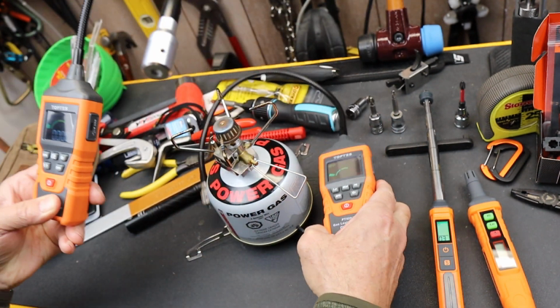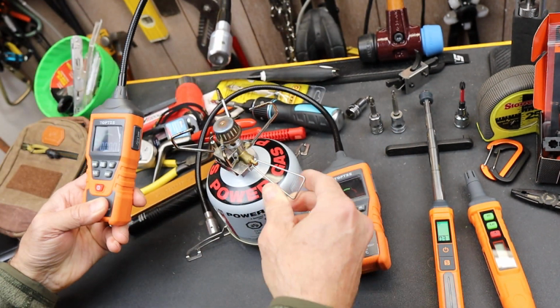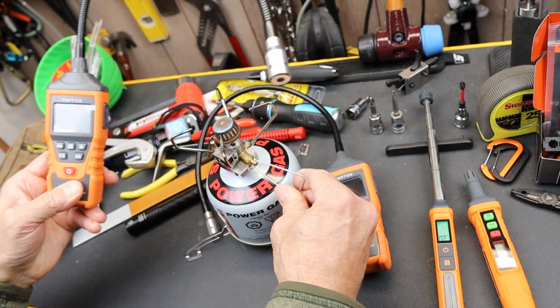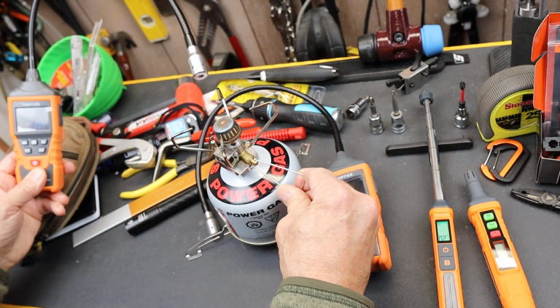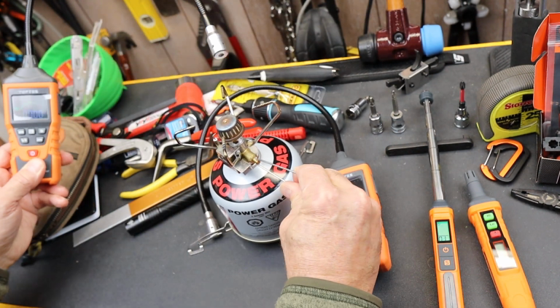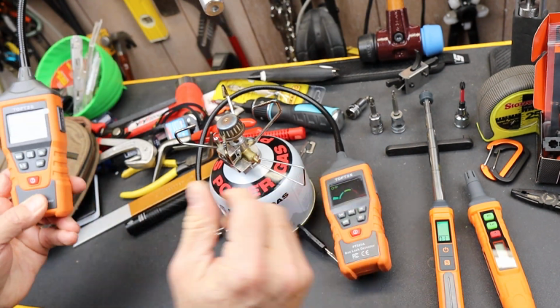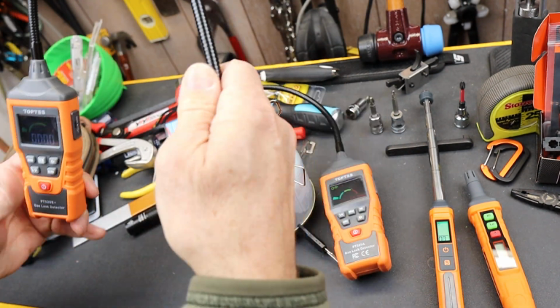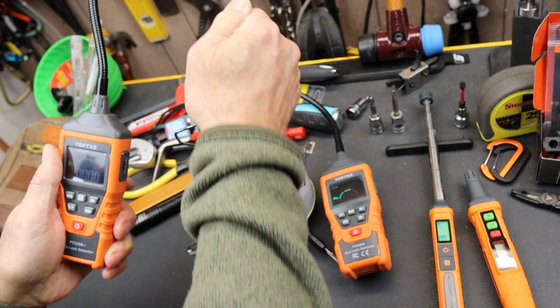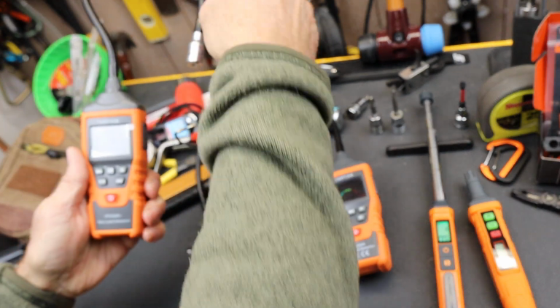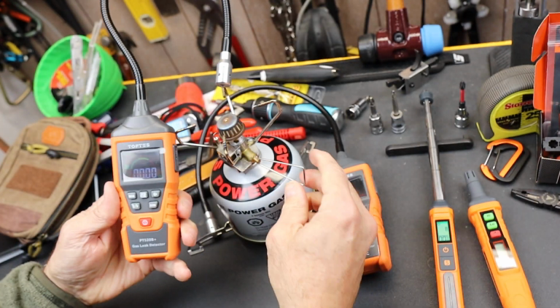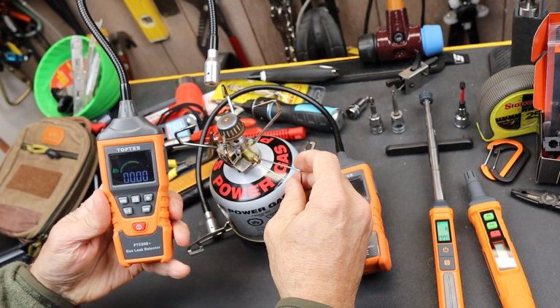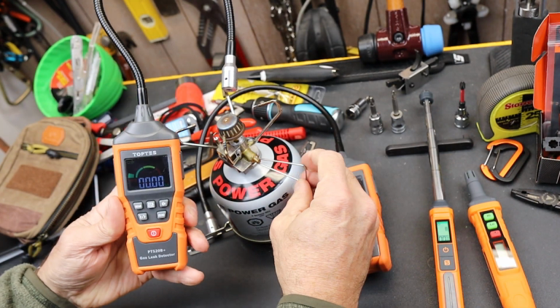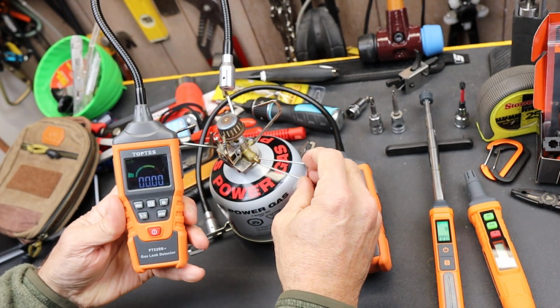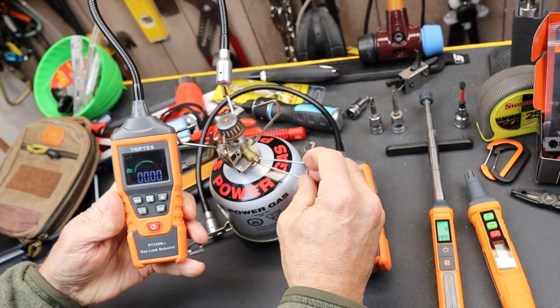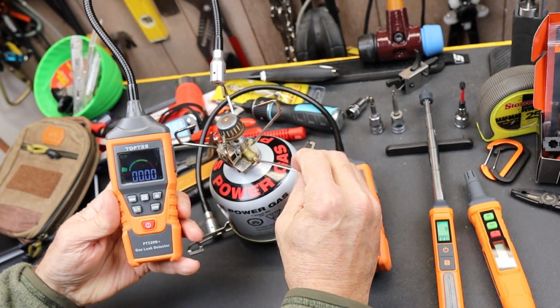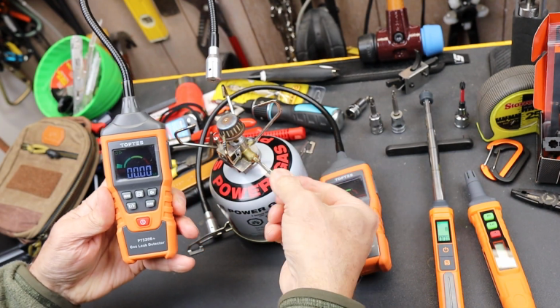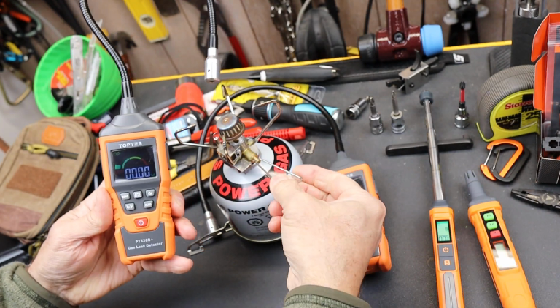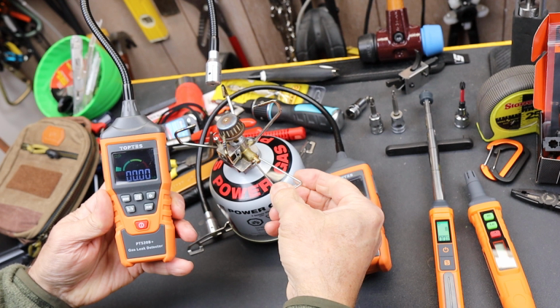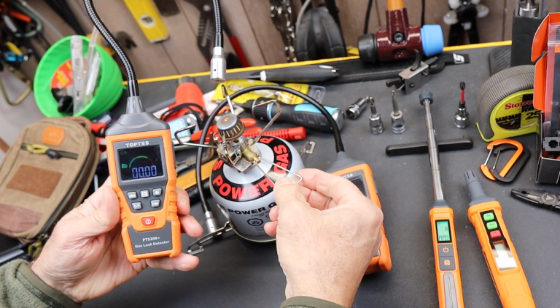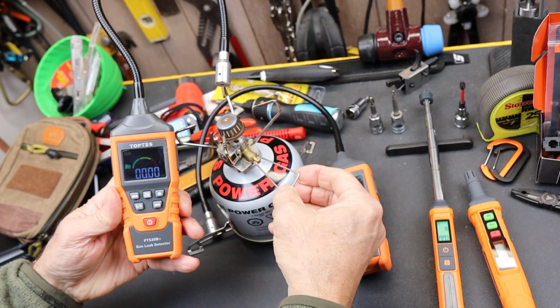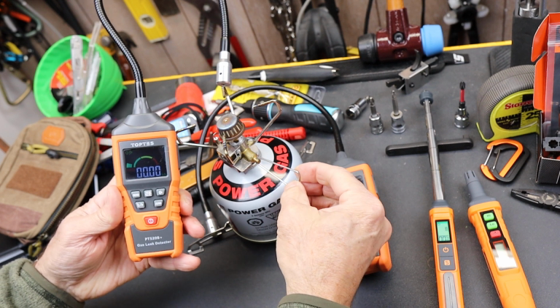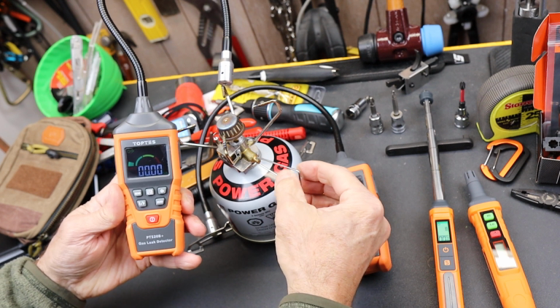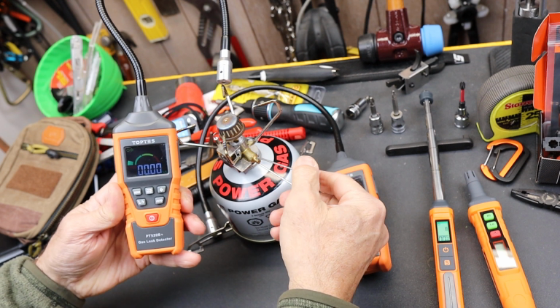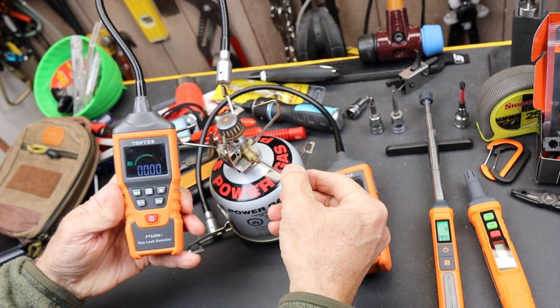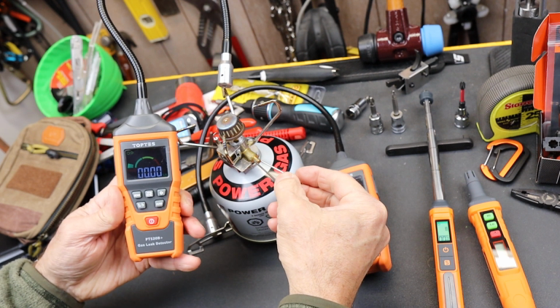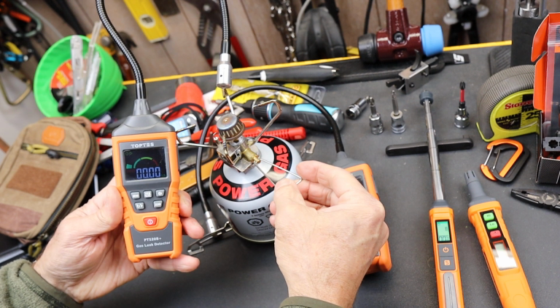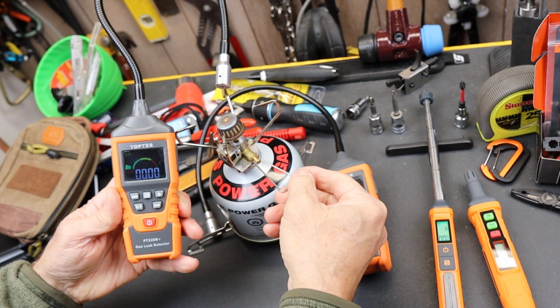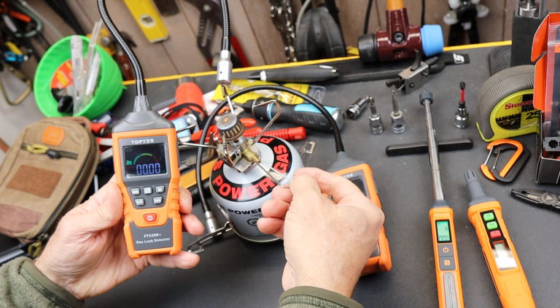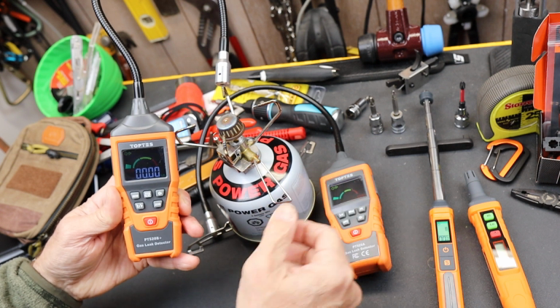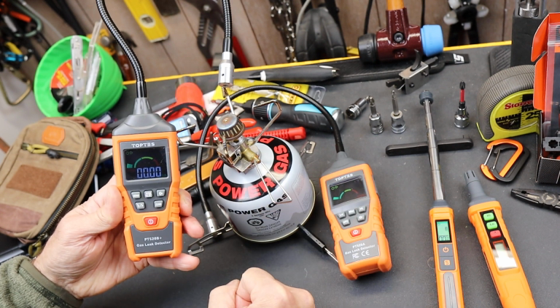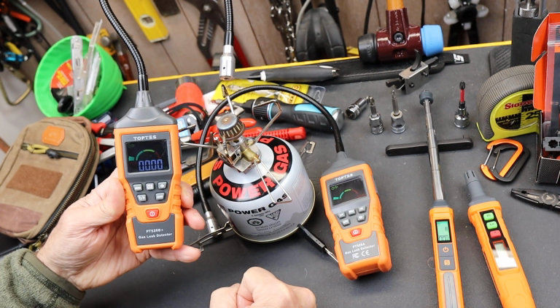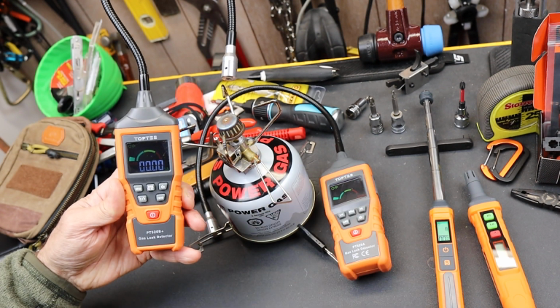So what I'm going to do is turn on a little bit of a gas source here so you can see how this plays out. This canister is about empty. Eventually it will come on — and there we go, so this is going to detect this.